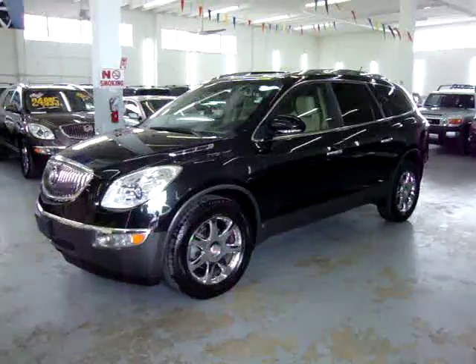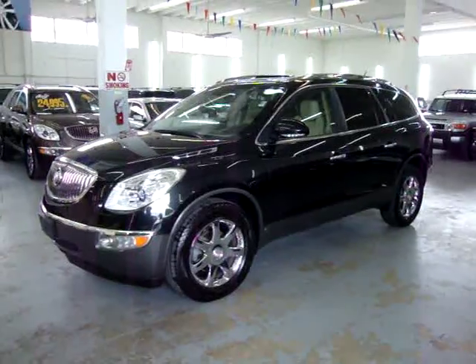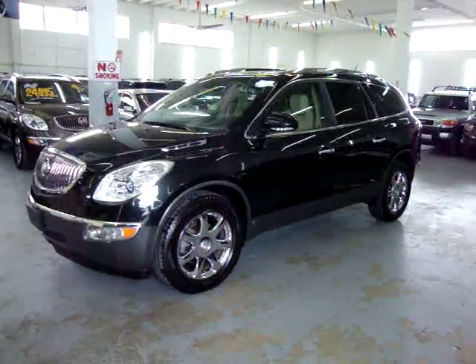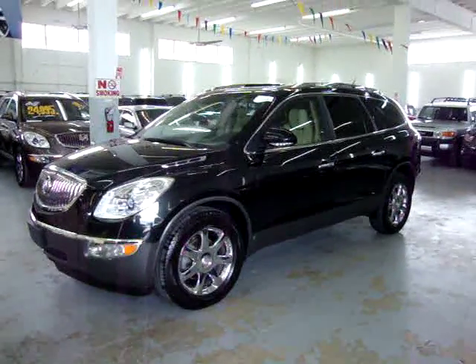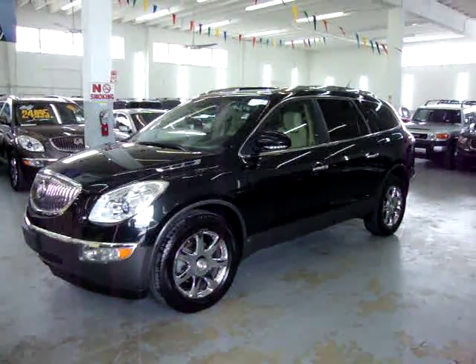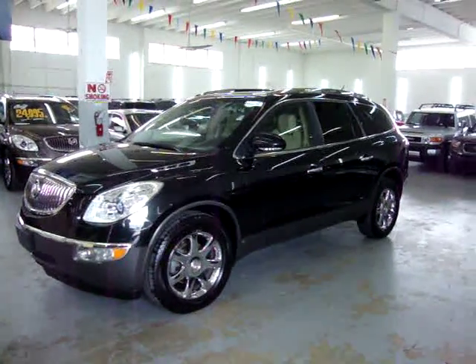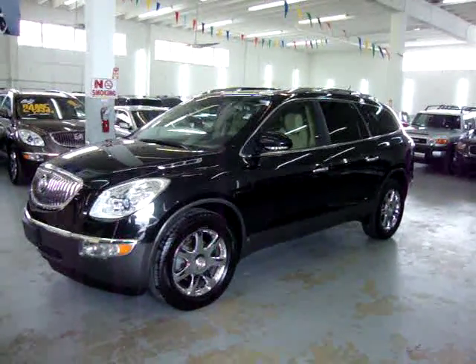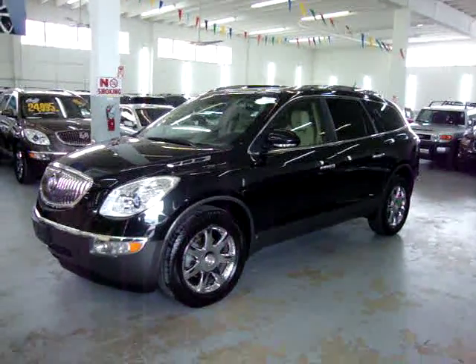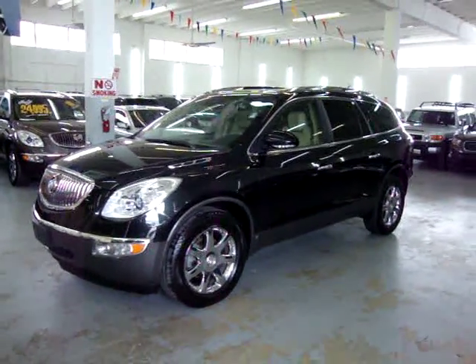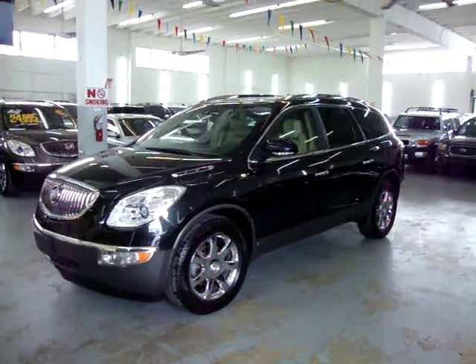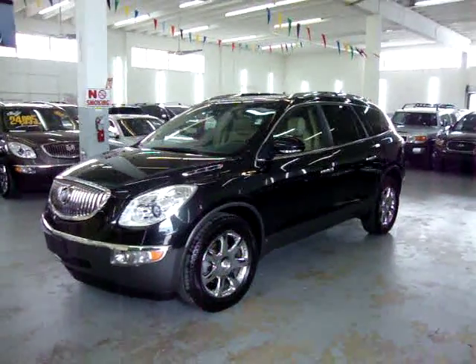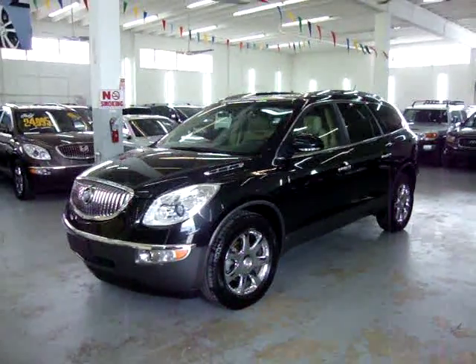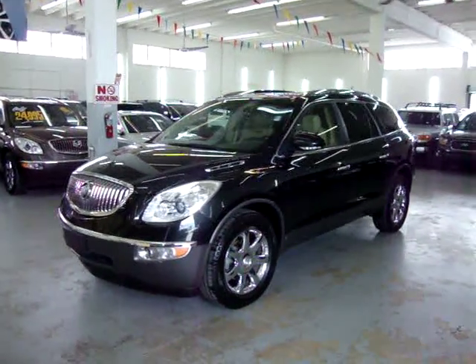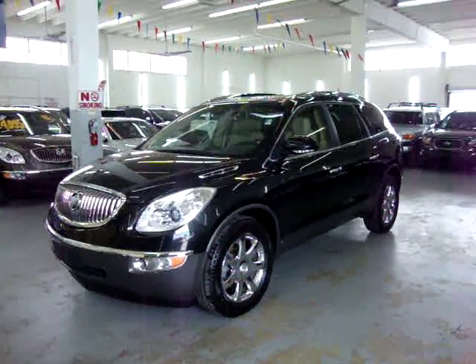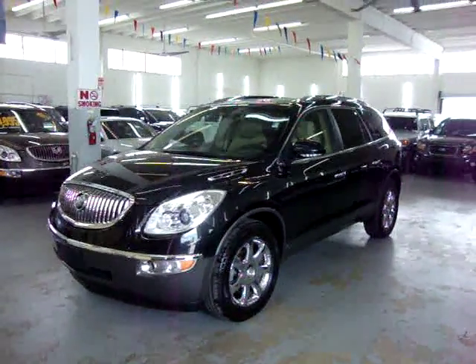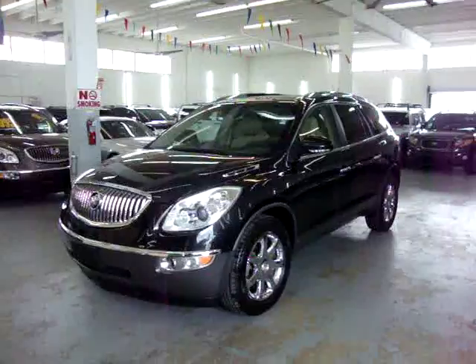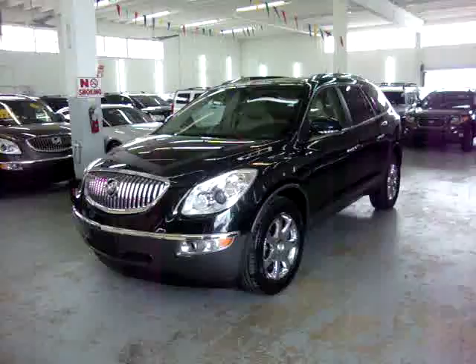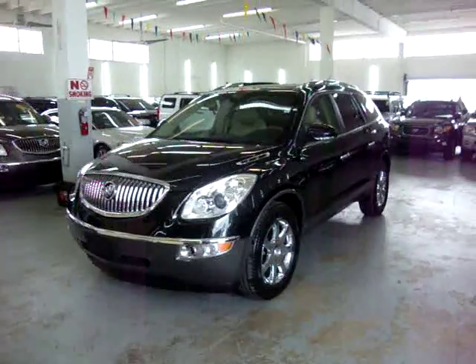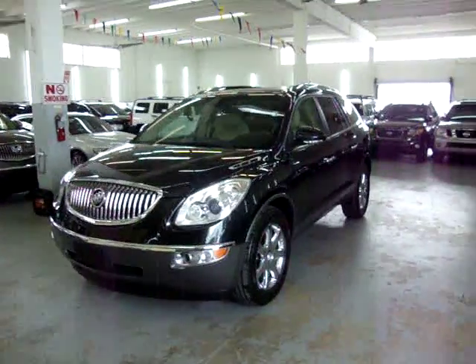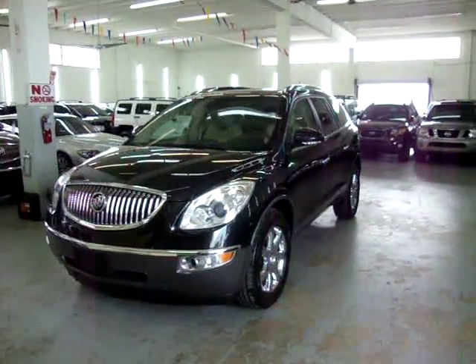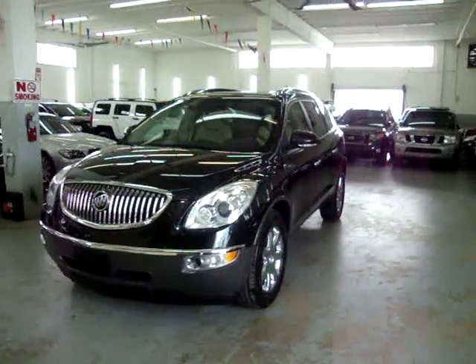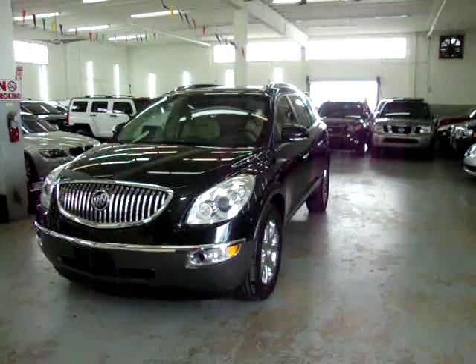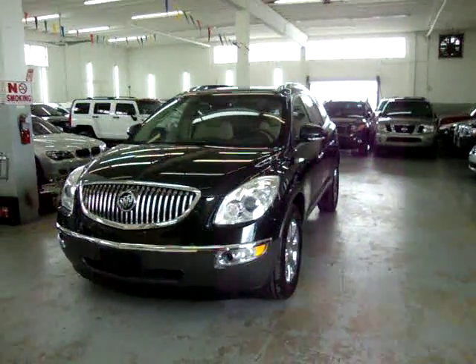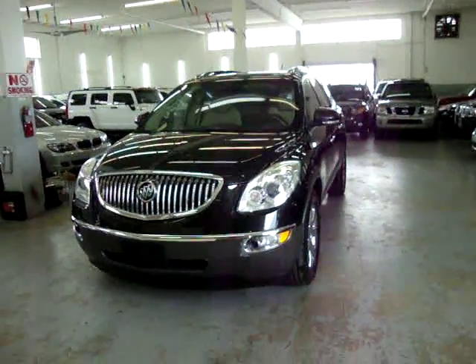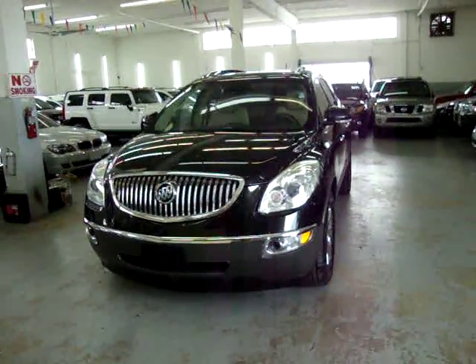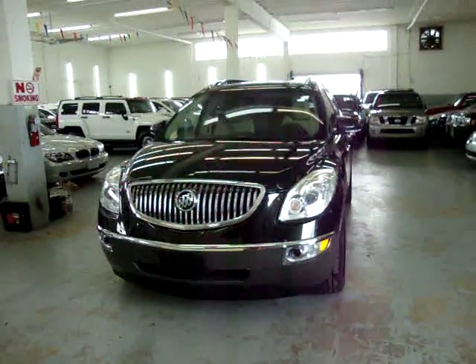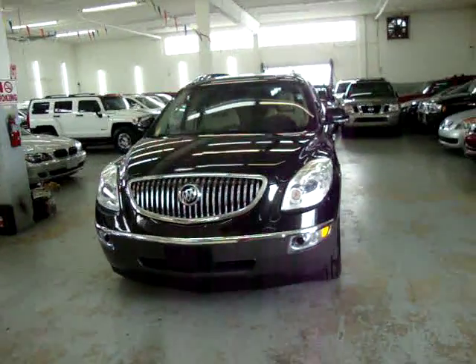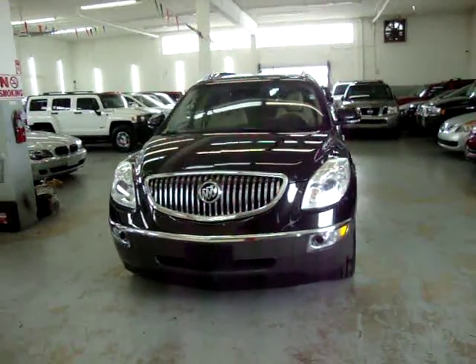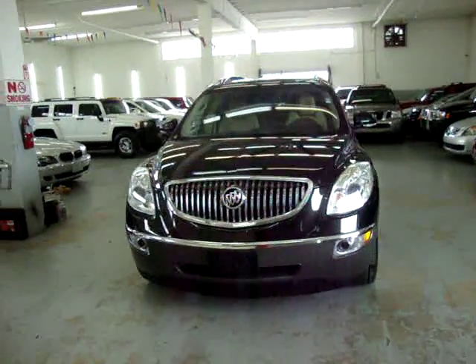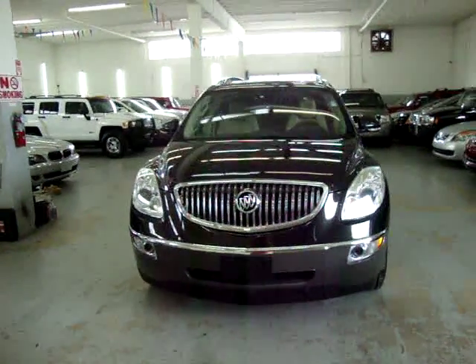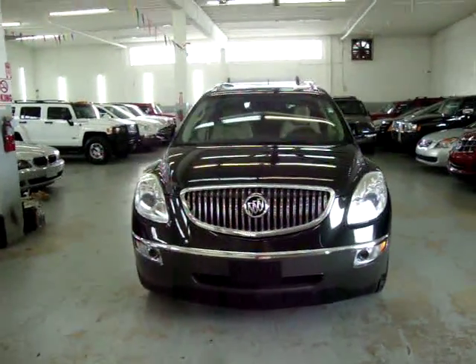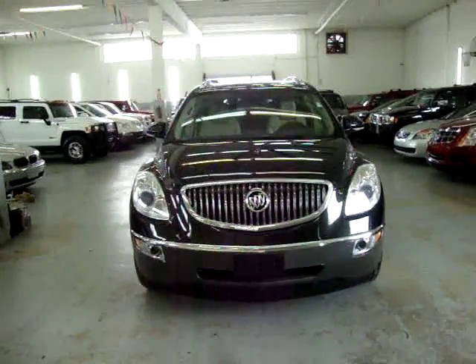Up for sale now at VehicleMax, we have a 2008 Buick Enclave, black on the outside with a tan leather interior. It's completely loaded up and it's a CXL model.